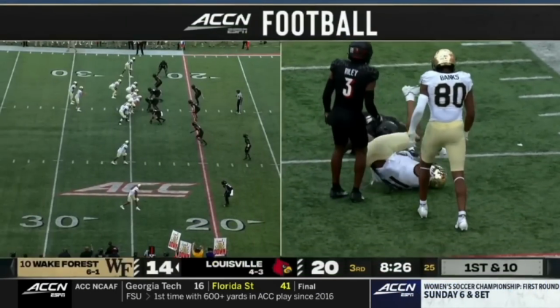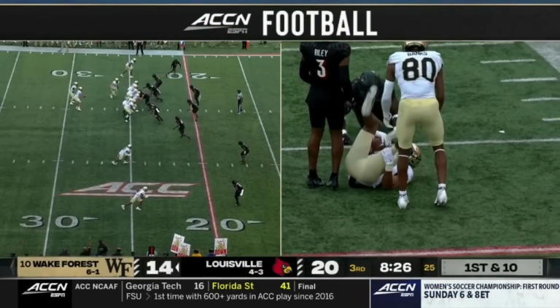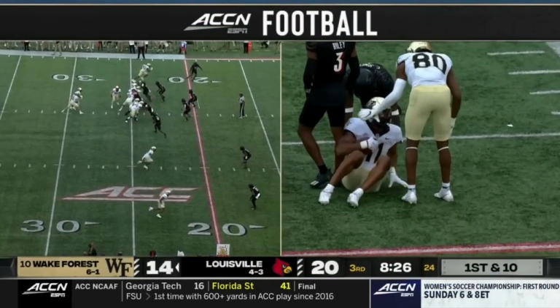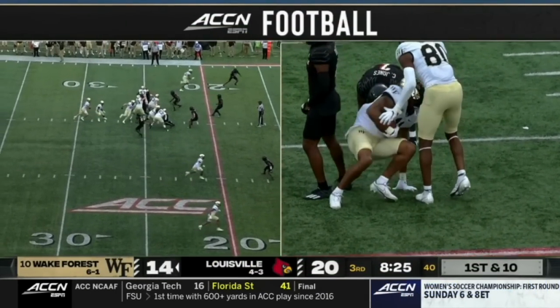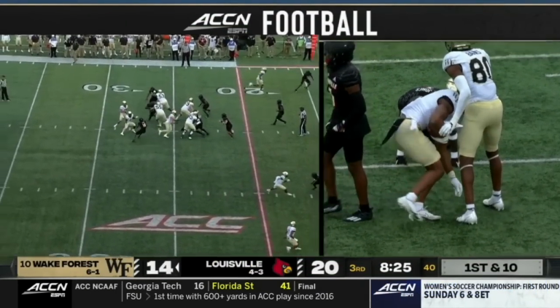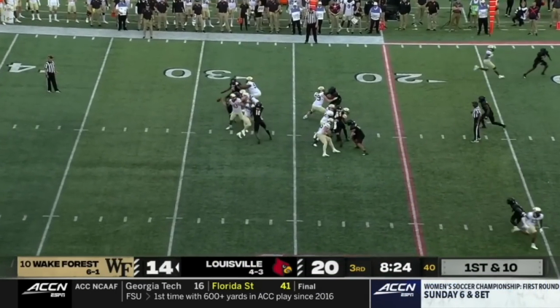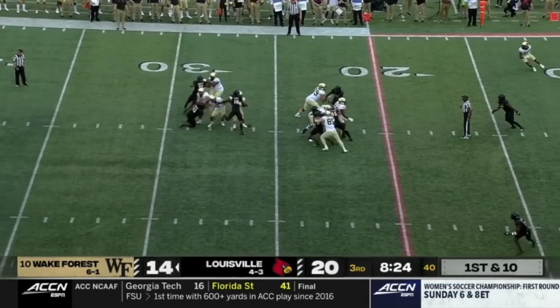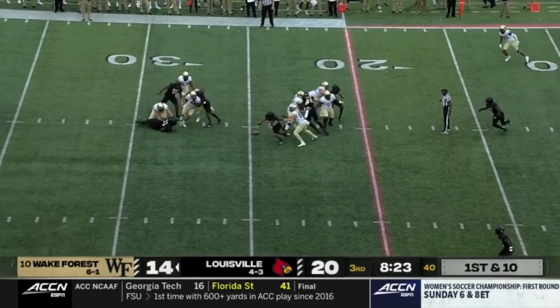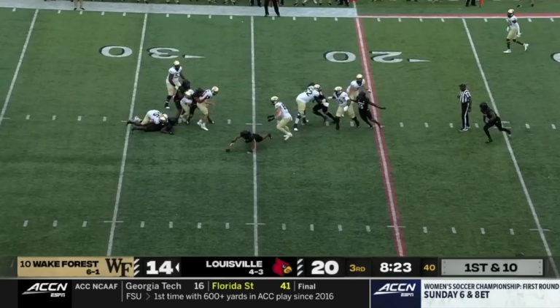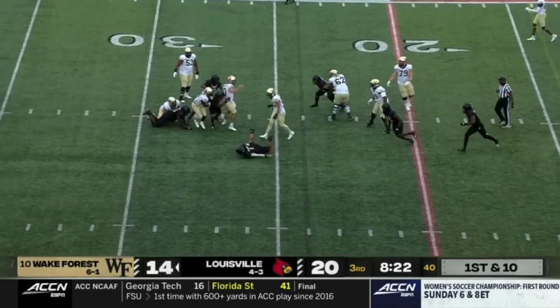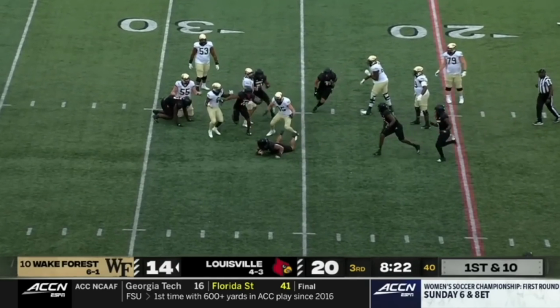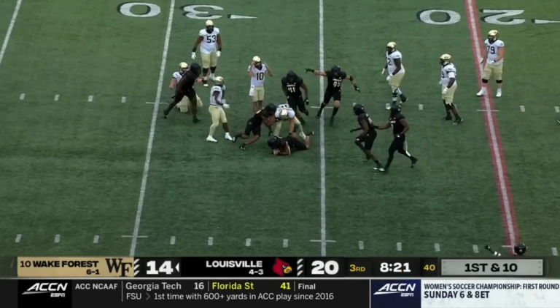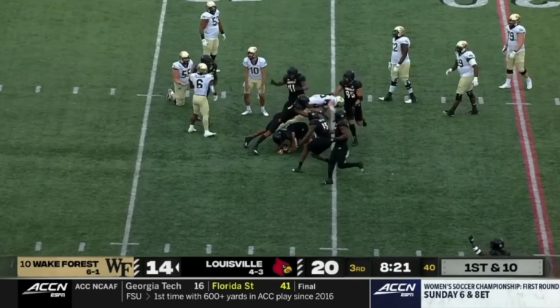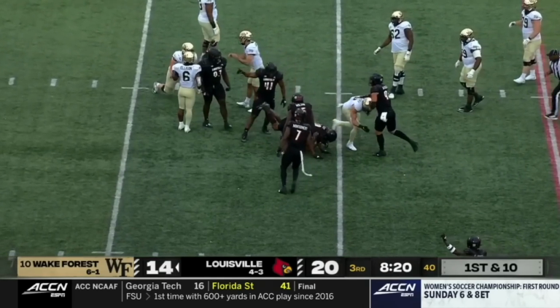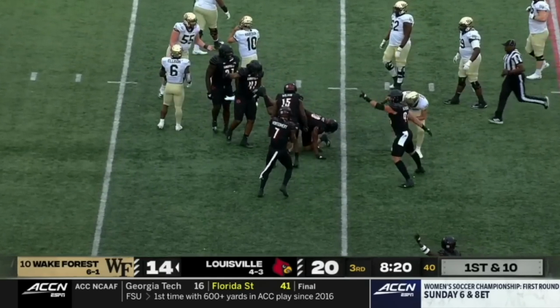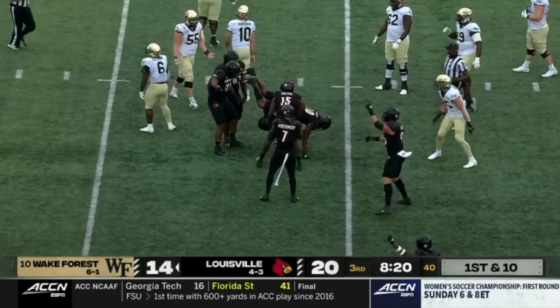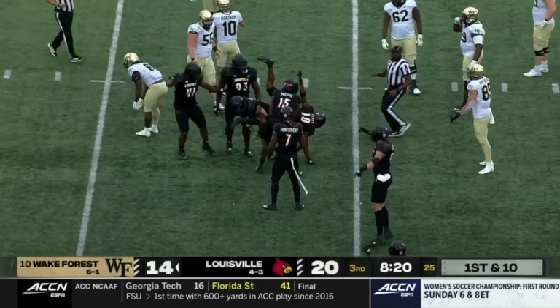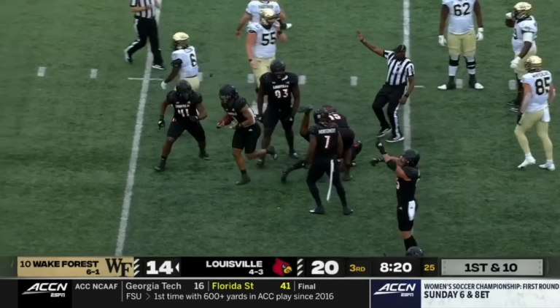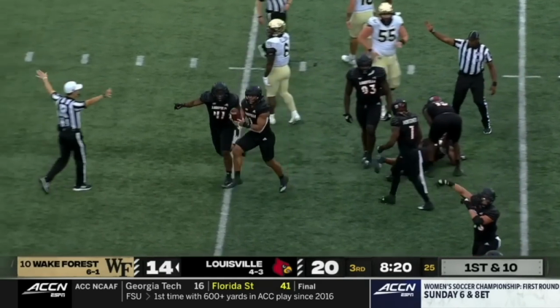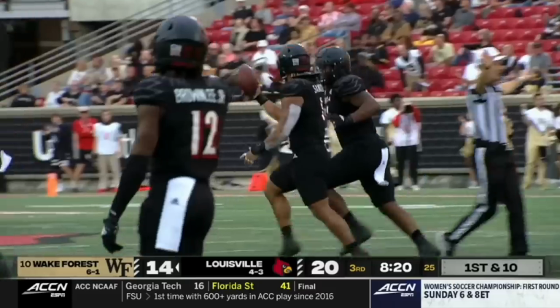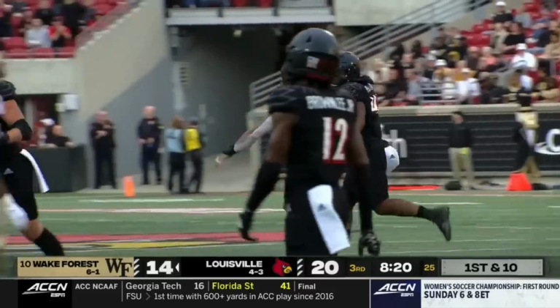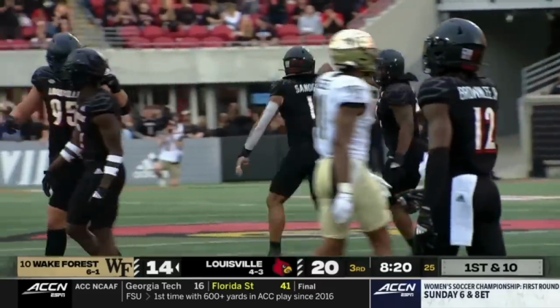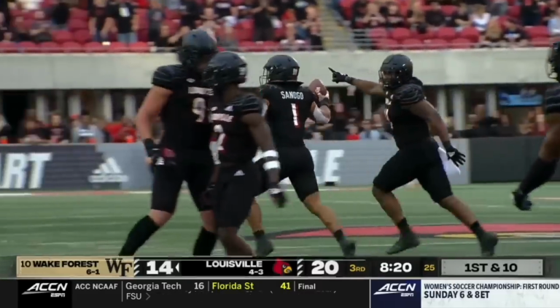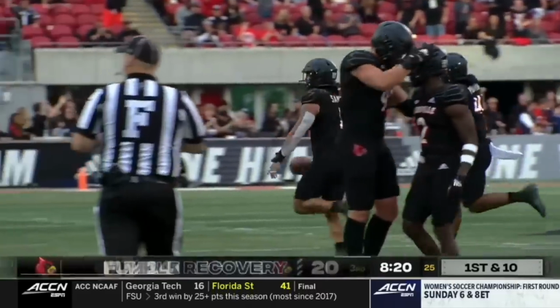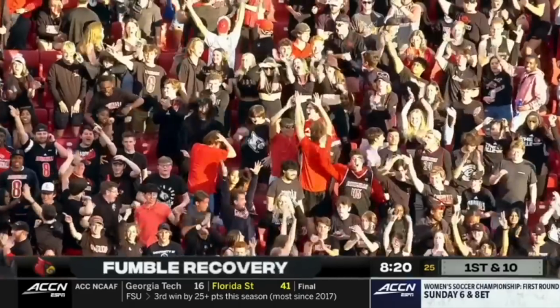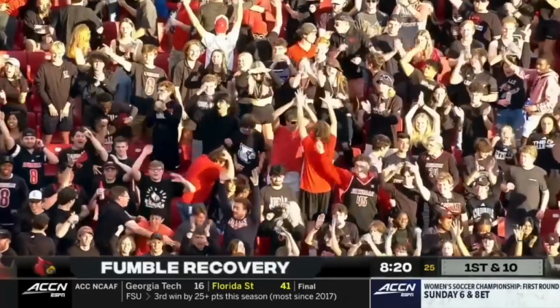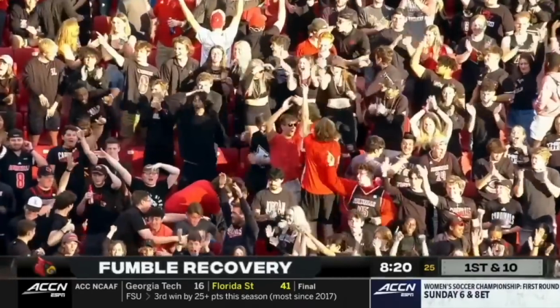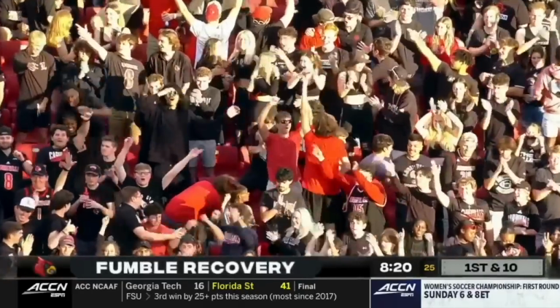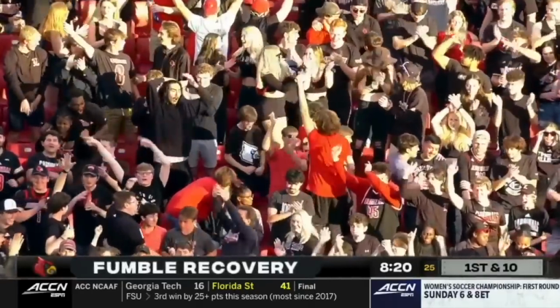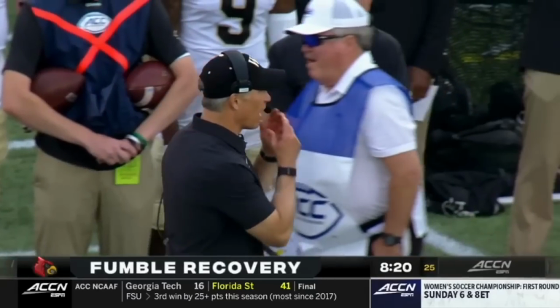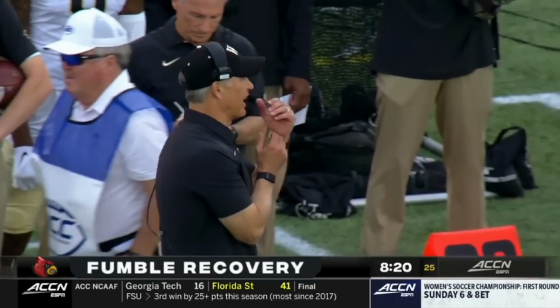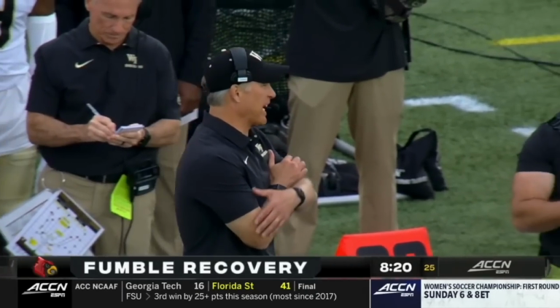Fantastic throw and catch. Hartman from the 24 — had it stripped again. And the third turnover of the third quarter for Wake Forest. Sanogo gets the strip and the Cards get it back.